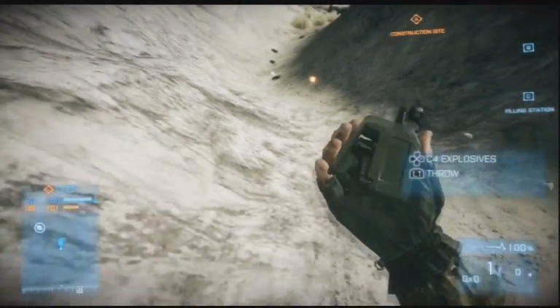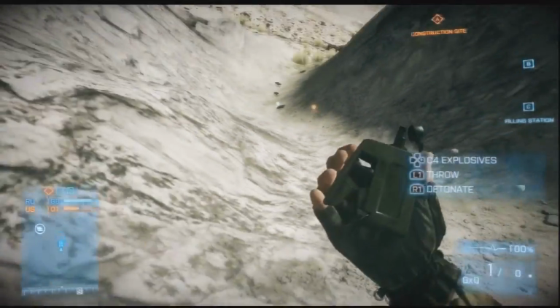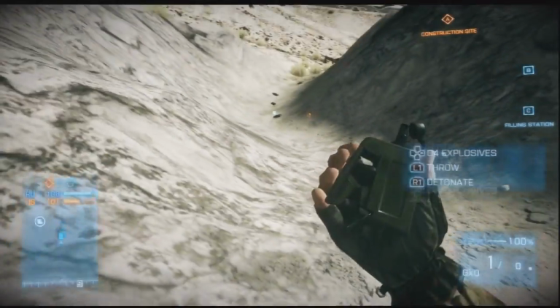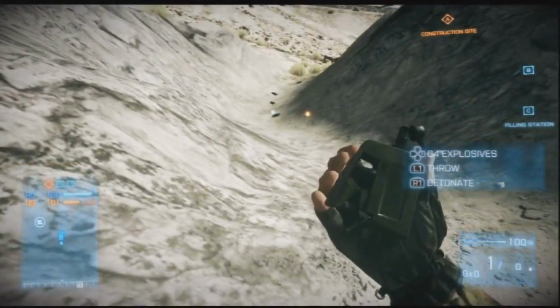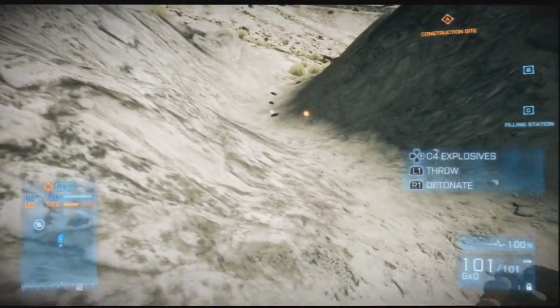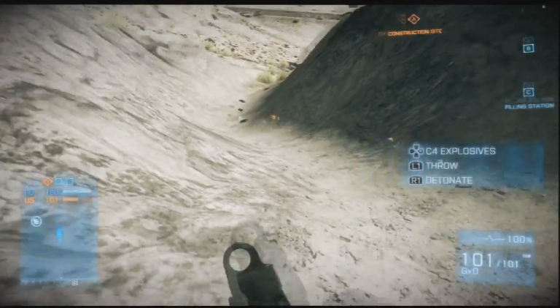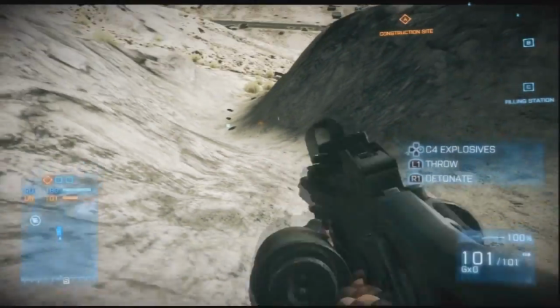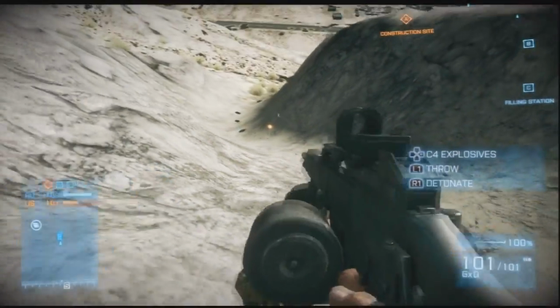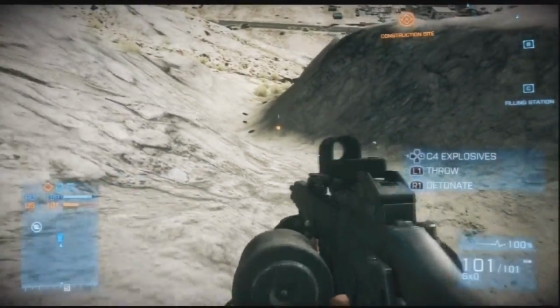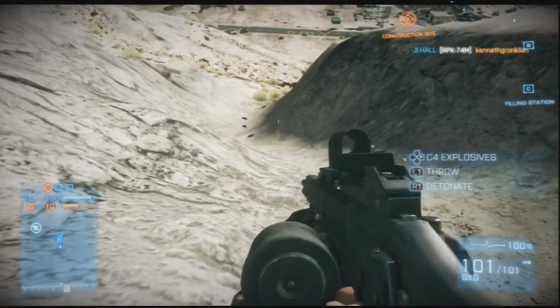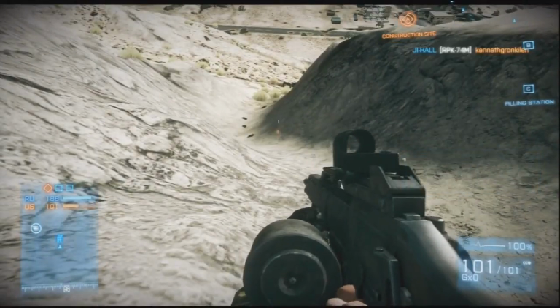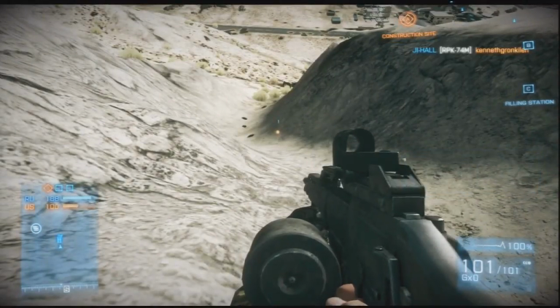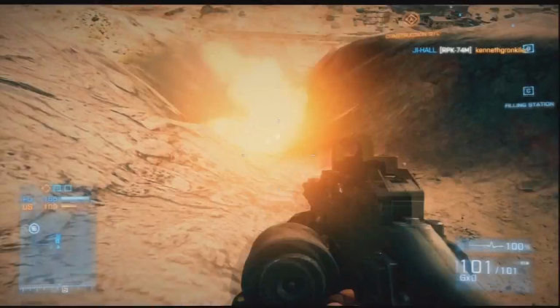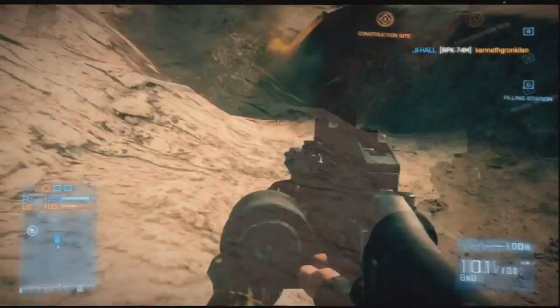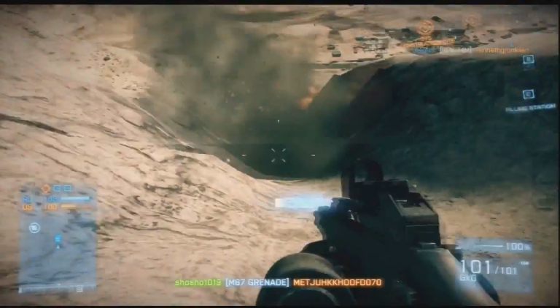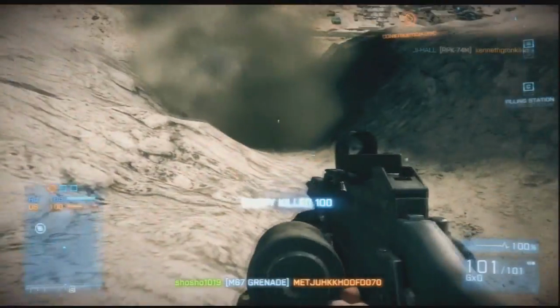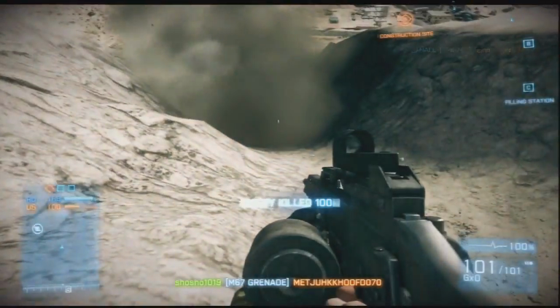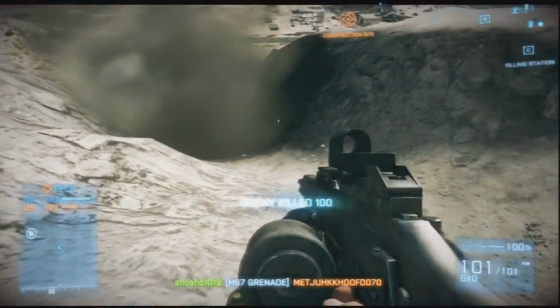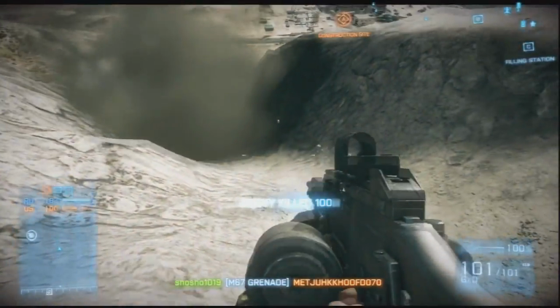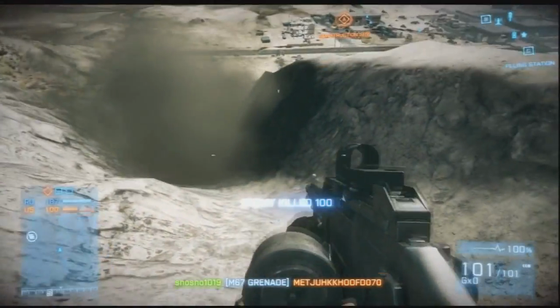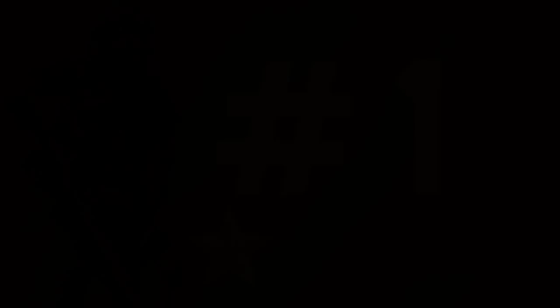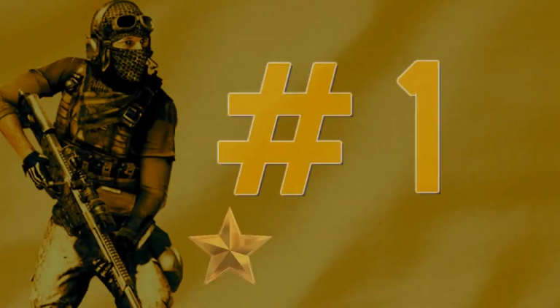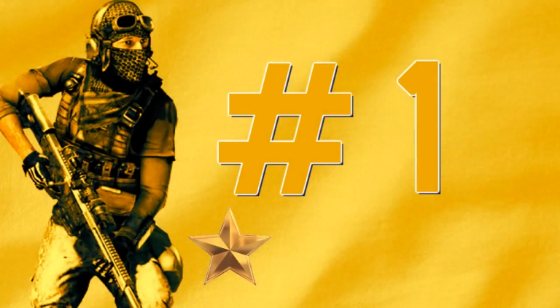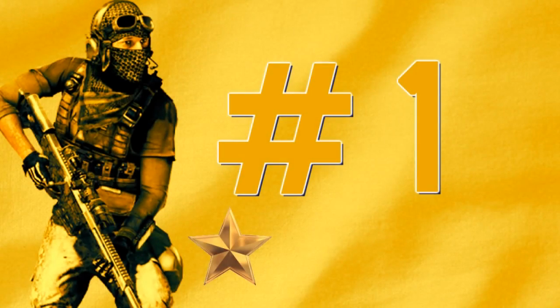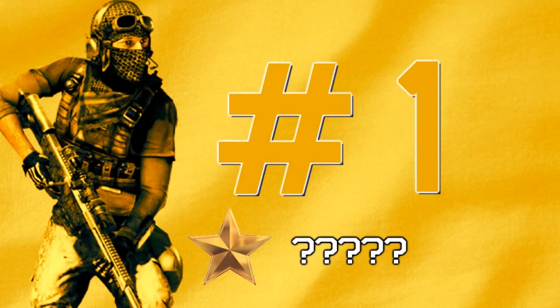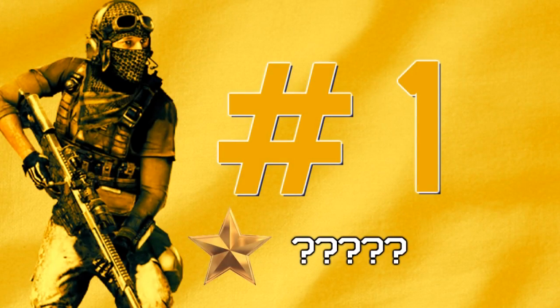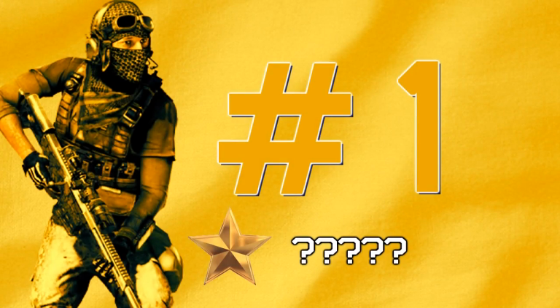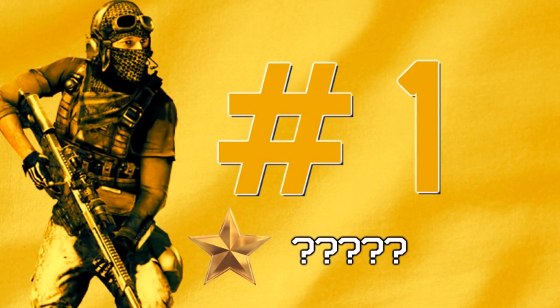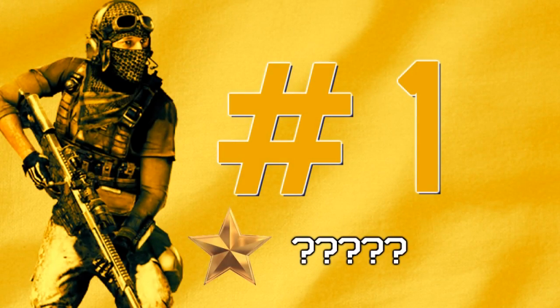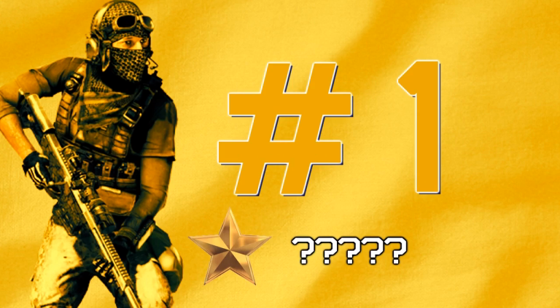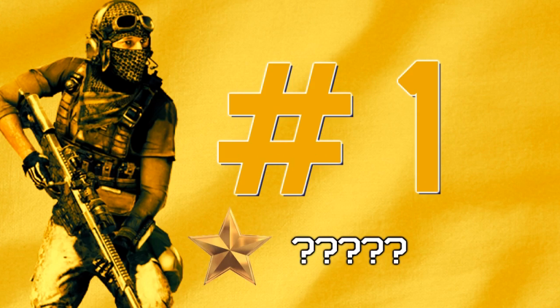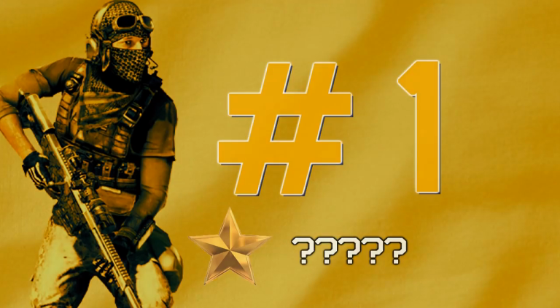Number two, some domino C4 — find a sniper, place a lot of C4 around him, there we go, all done. A bit of grenade down and wait for the fireworks. Great.